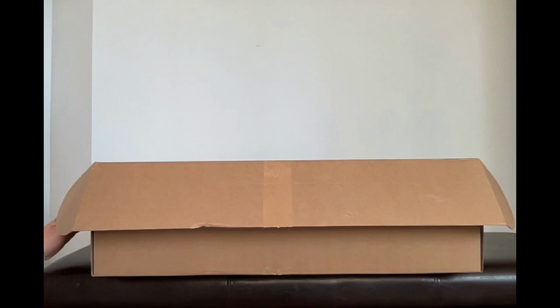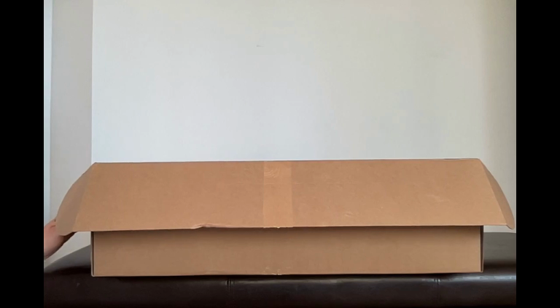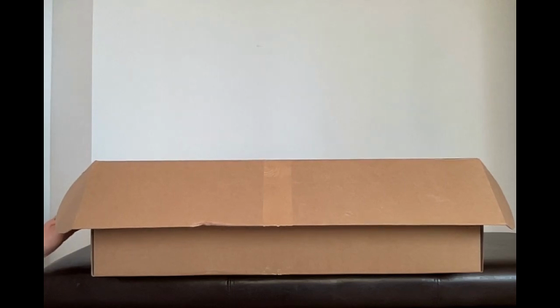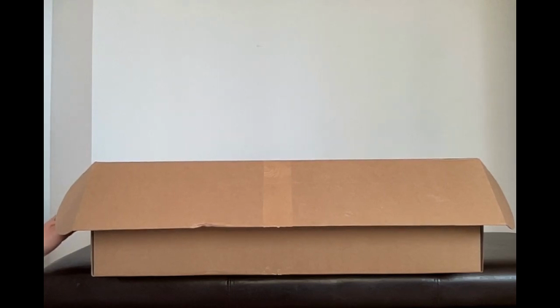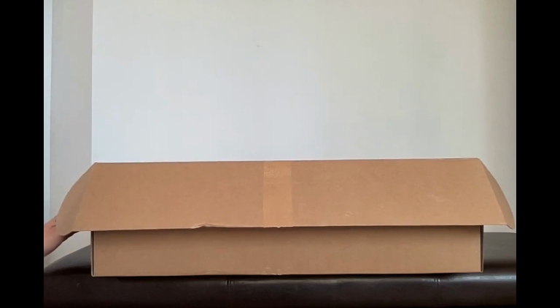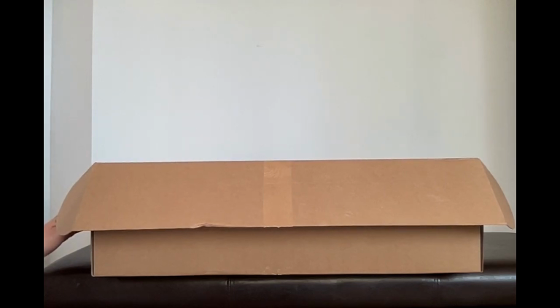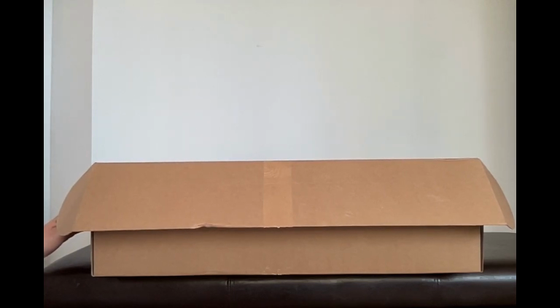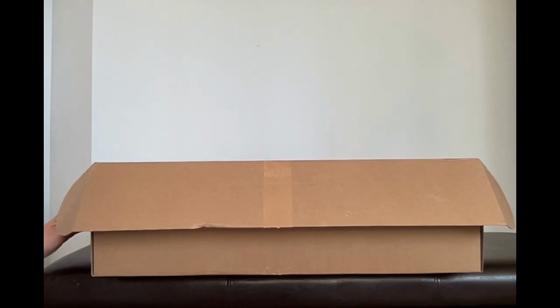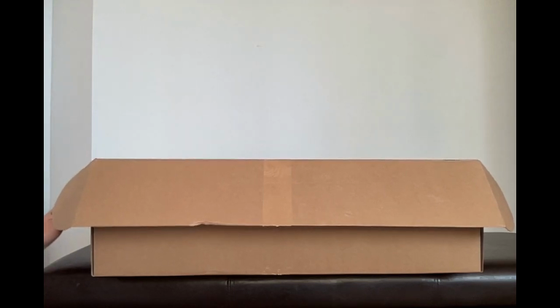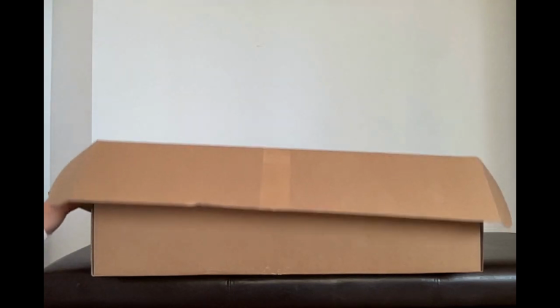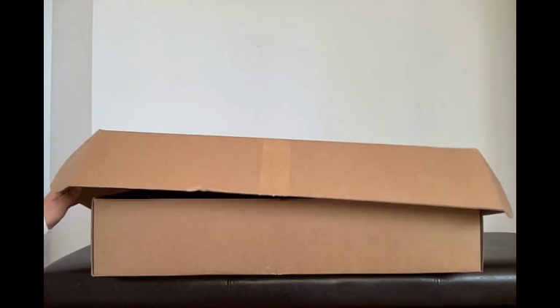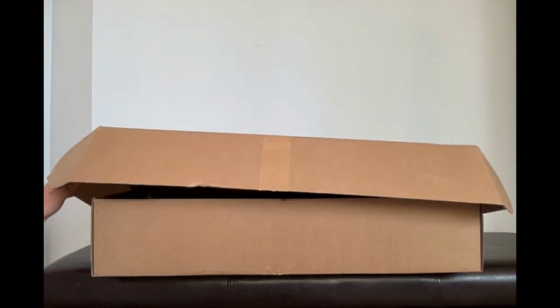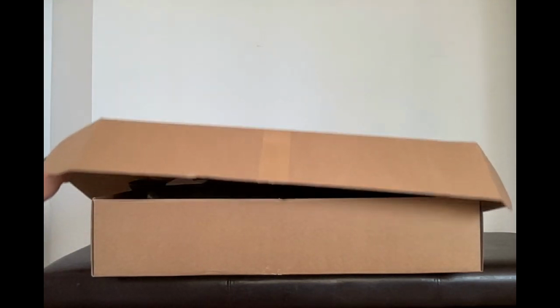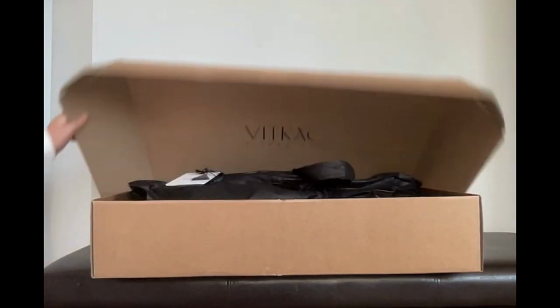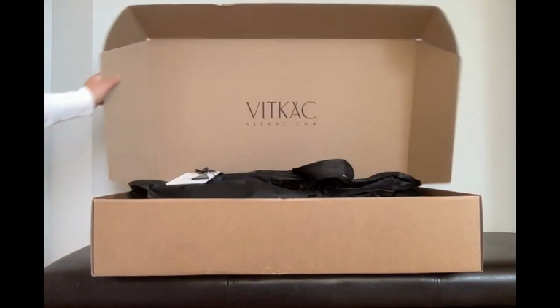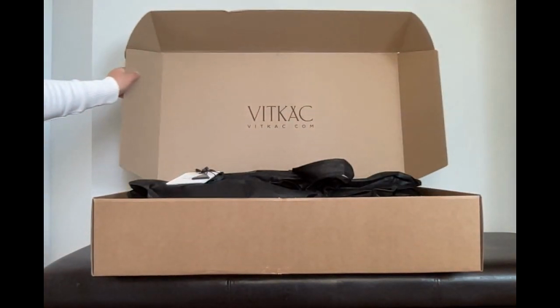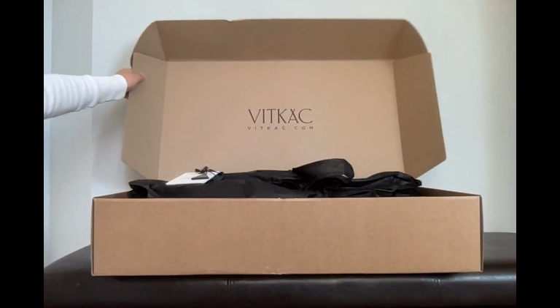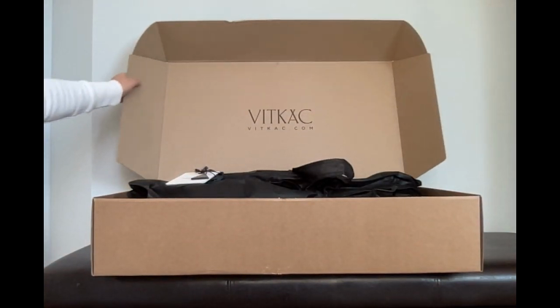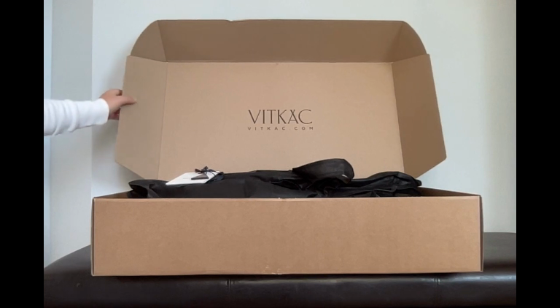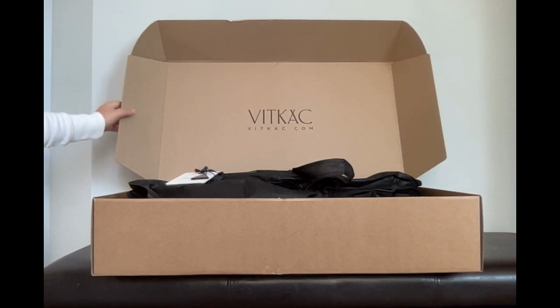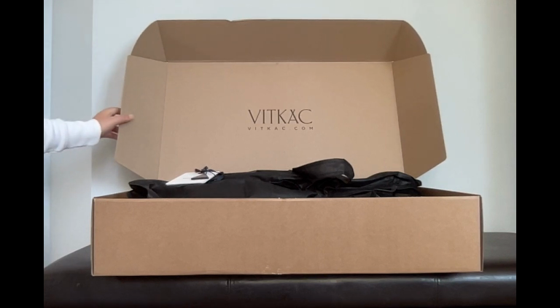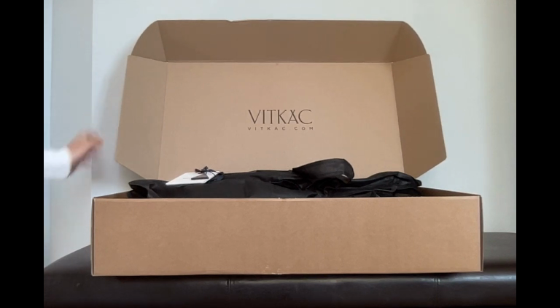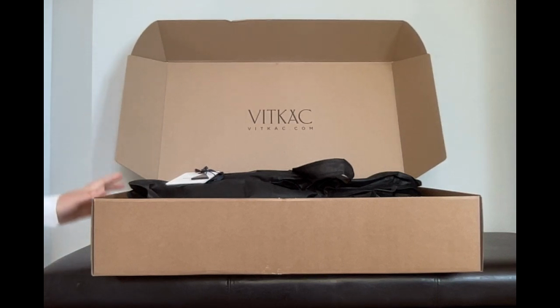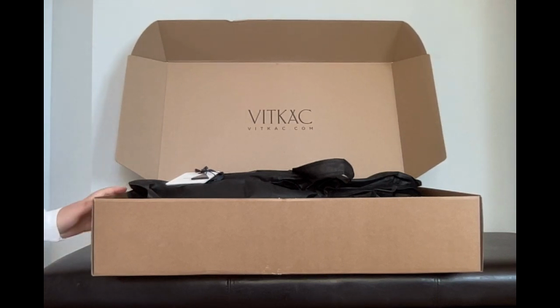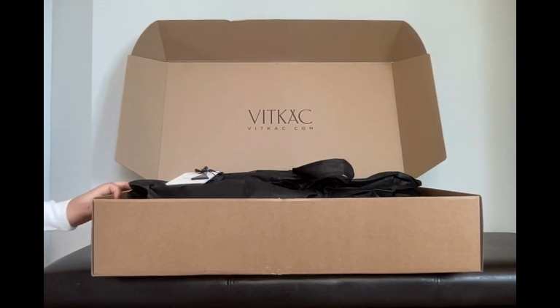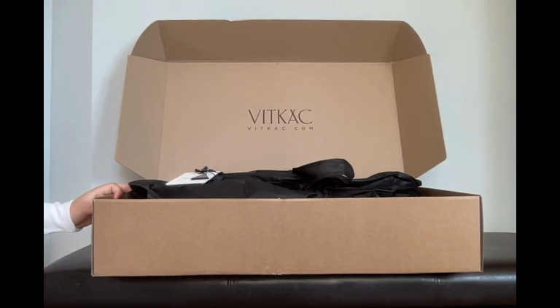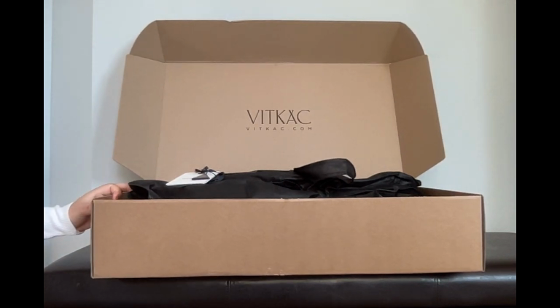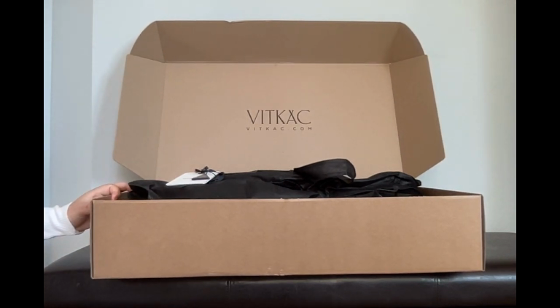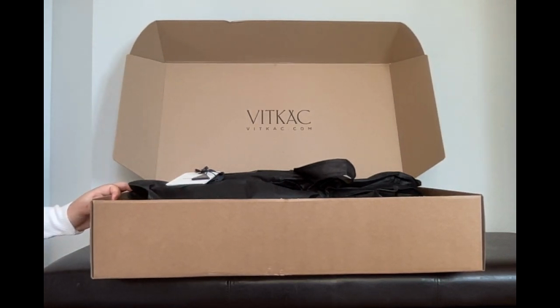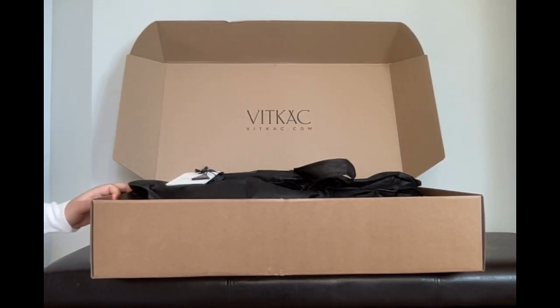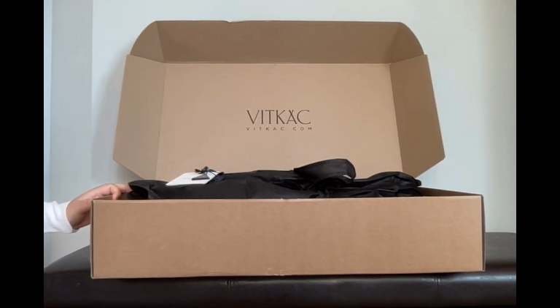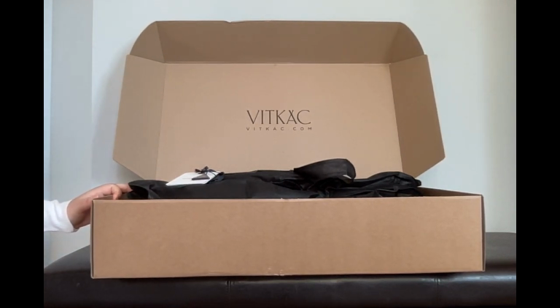Bonjour! Welcome to Laila's channel. Today I'd like to show you a few pieces I recently purchased from Farfetch.